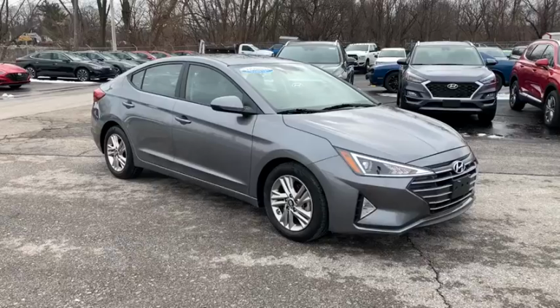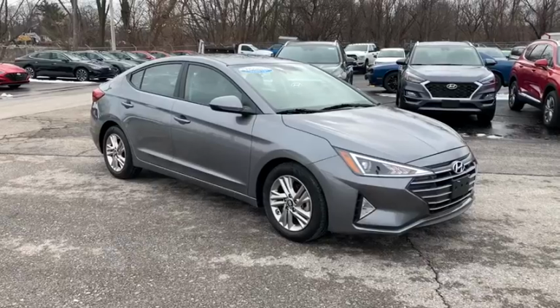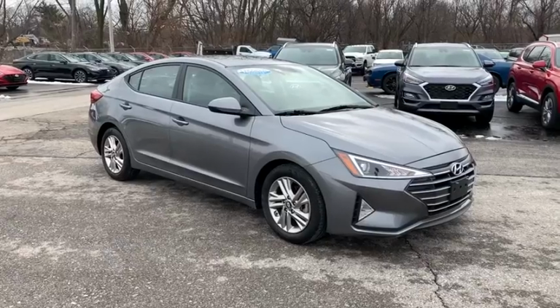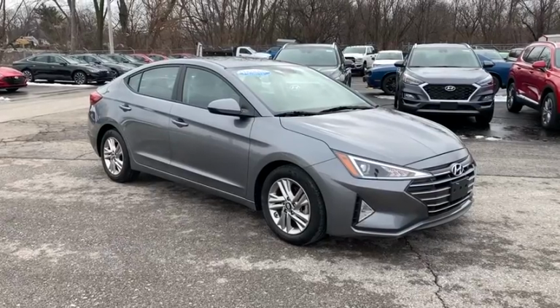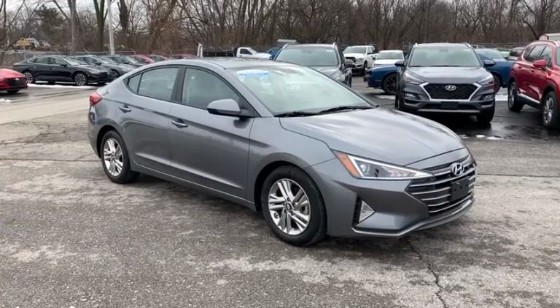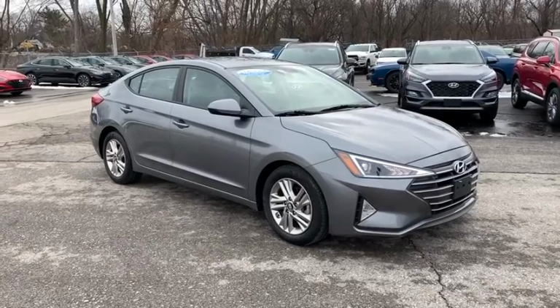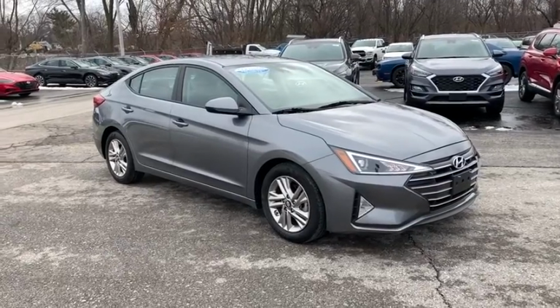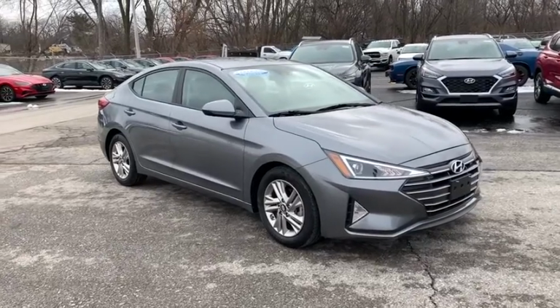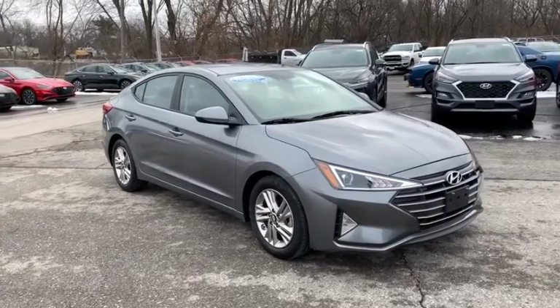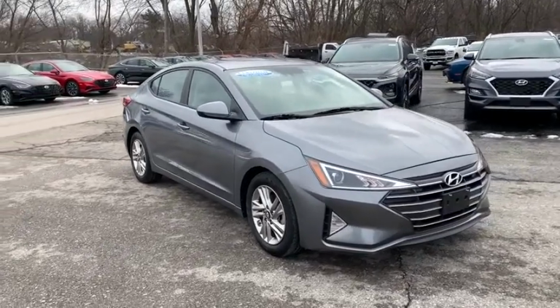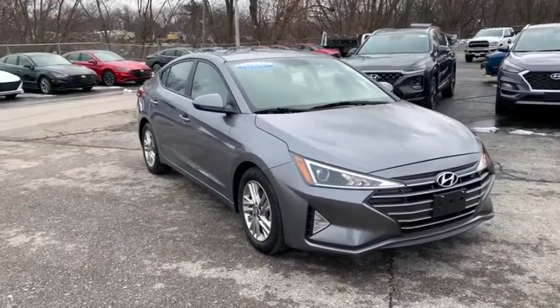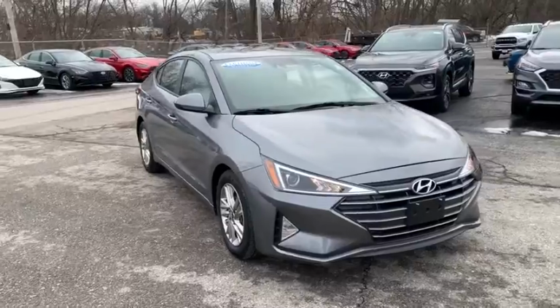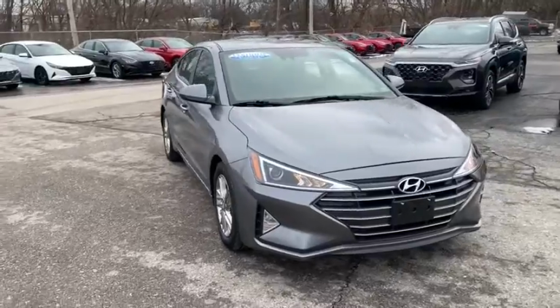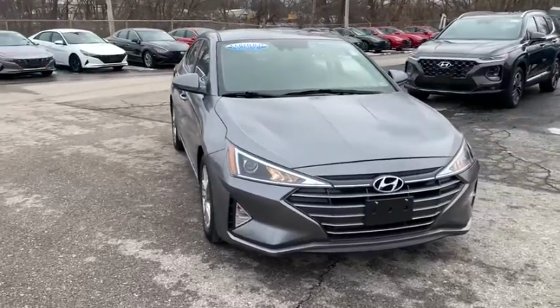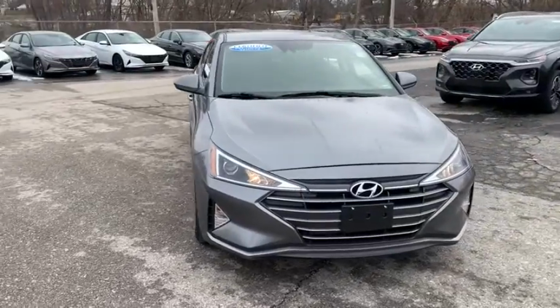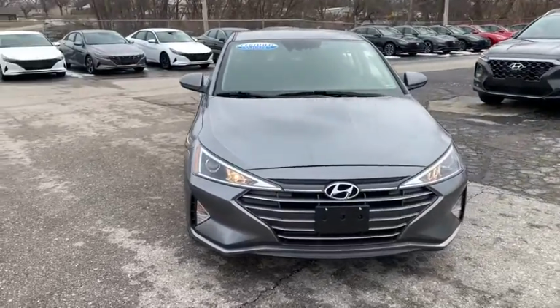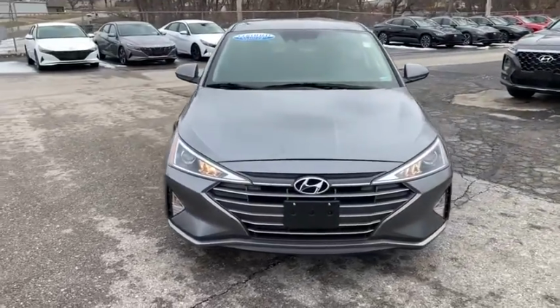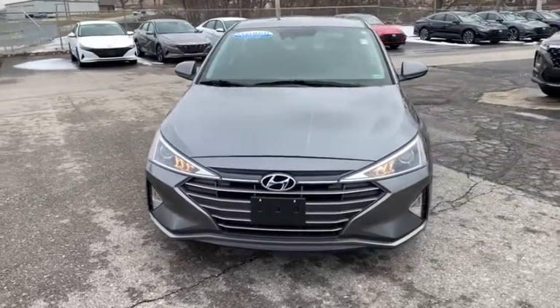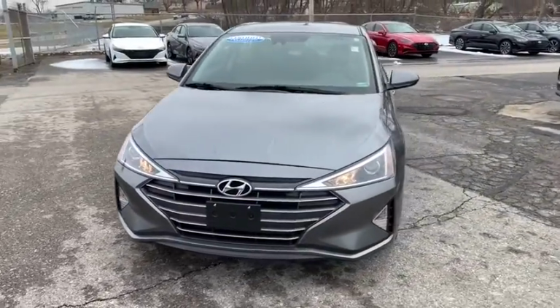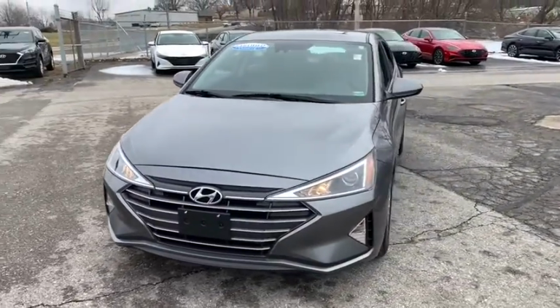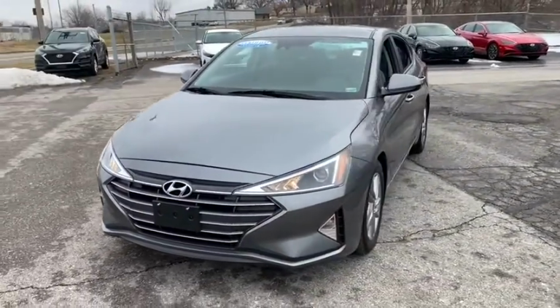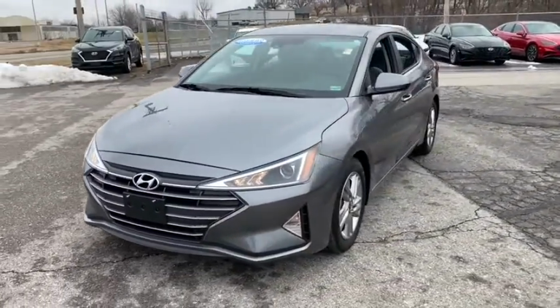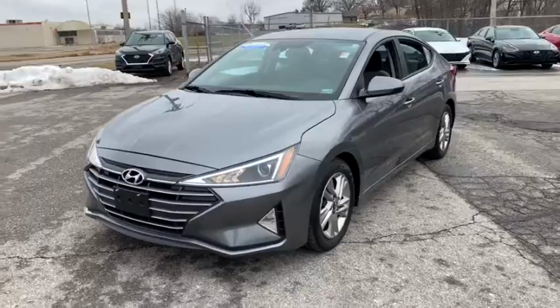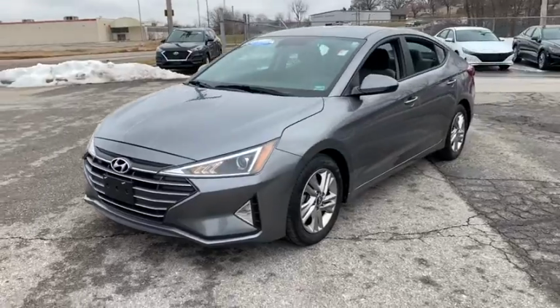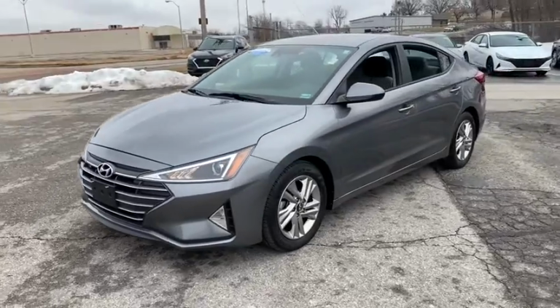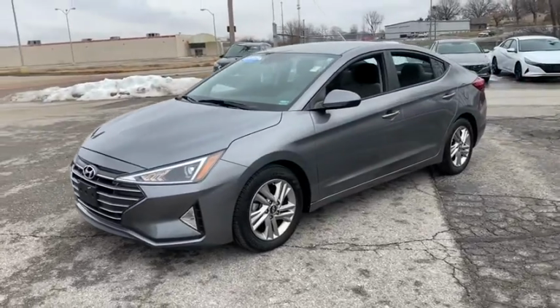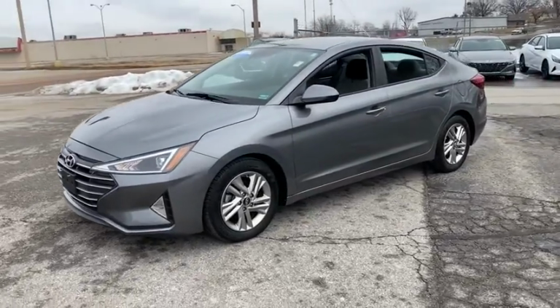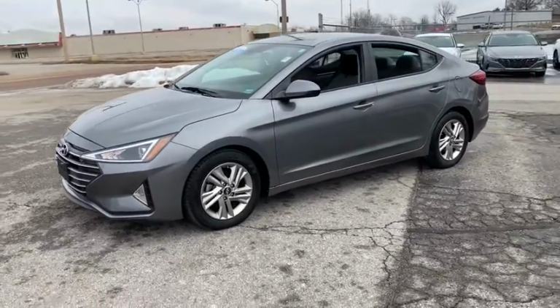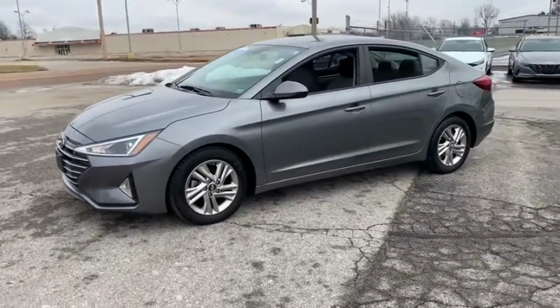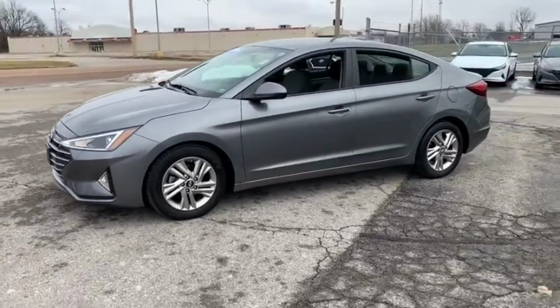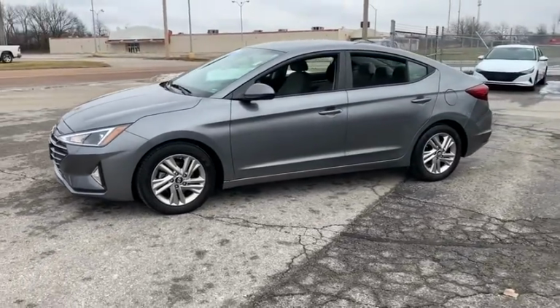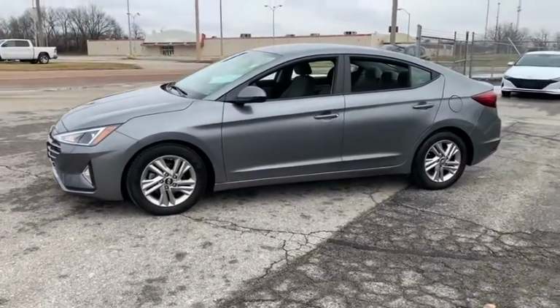Looking for the right vehicle? Check out the 2019 Hyundai Elantra. The Elantra boasts the most interior room in its class and gets an exceptional 35 mpg. With its luxurious standard features, the Elantra is an easy choice.